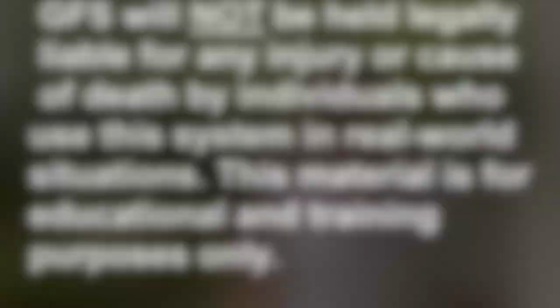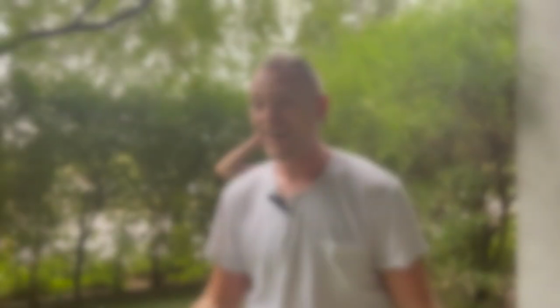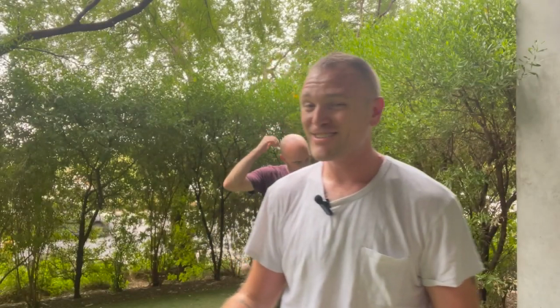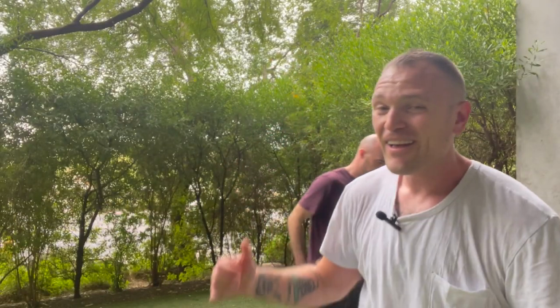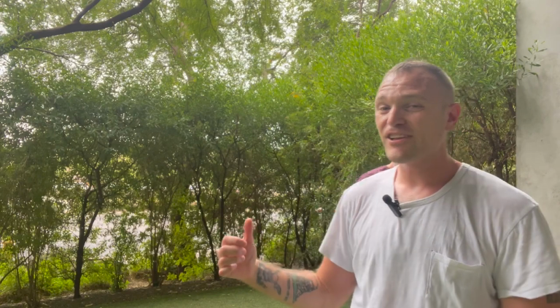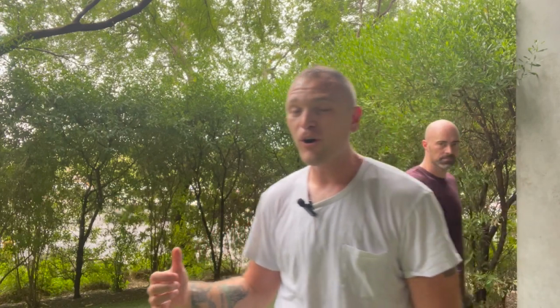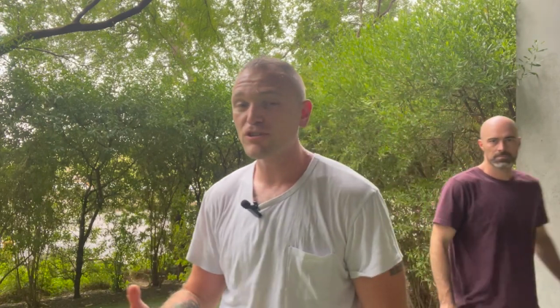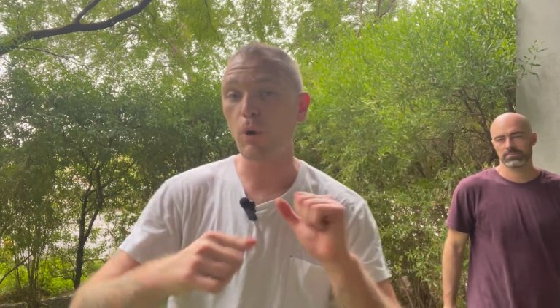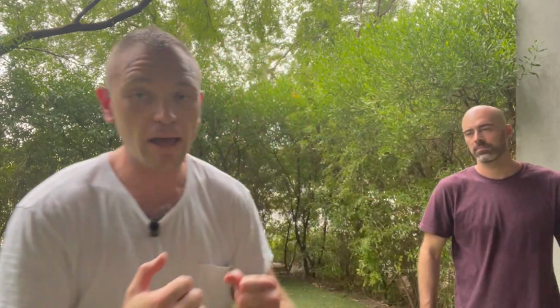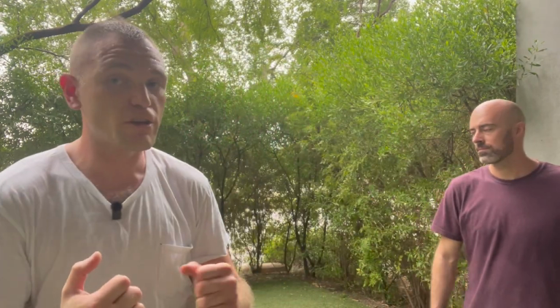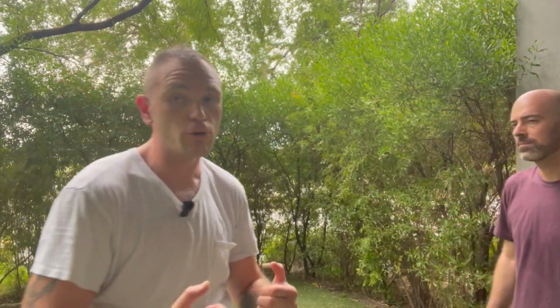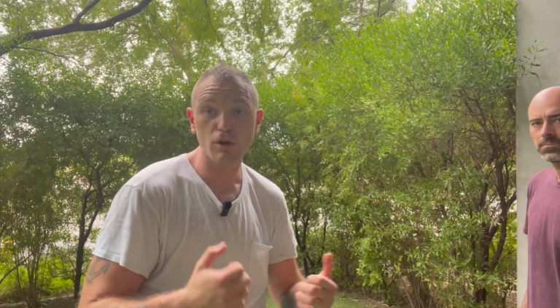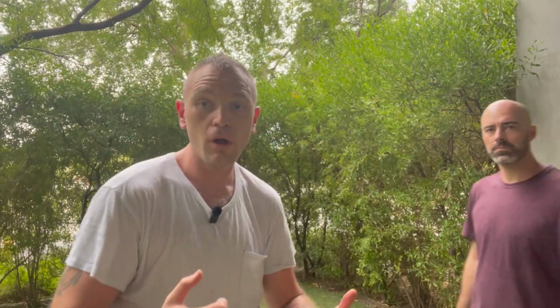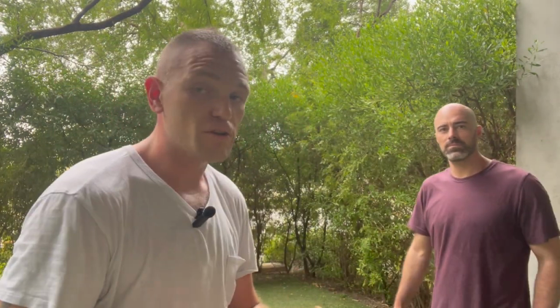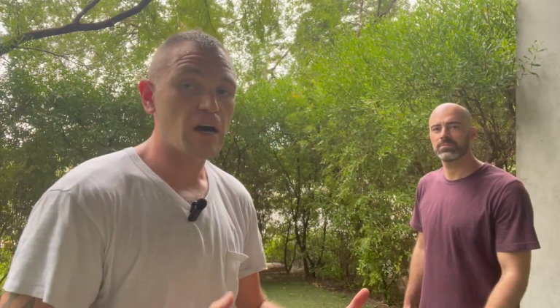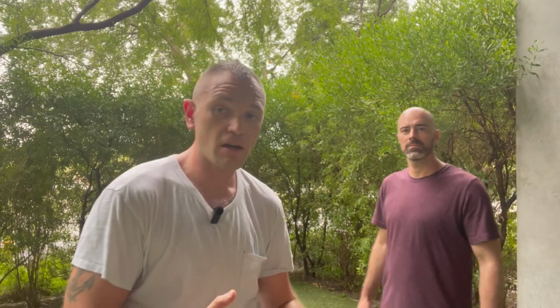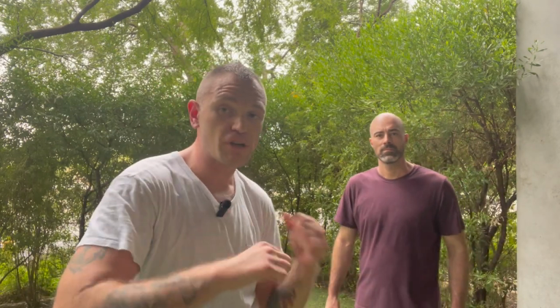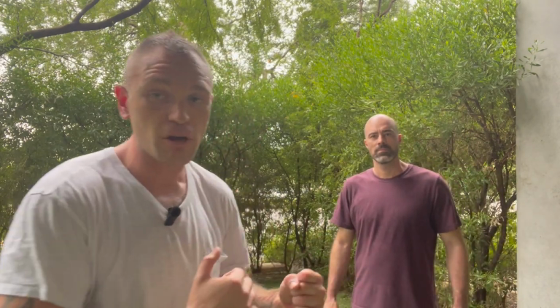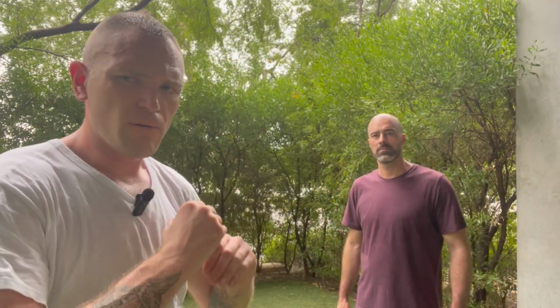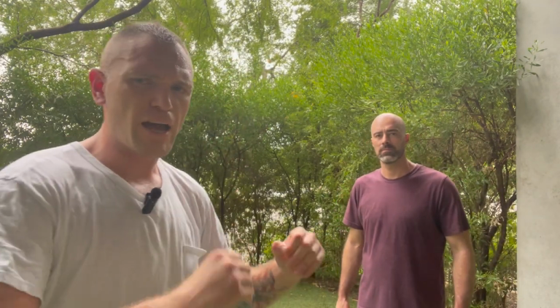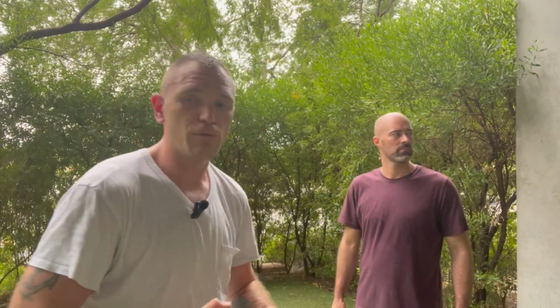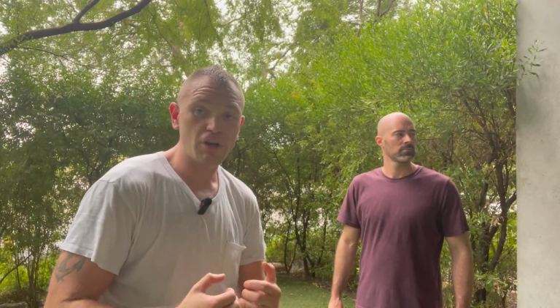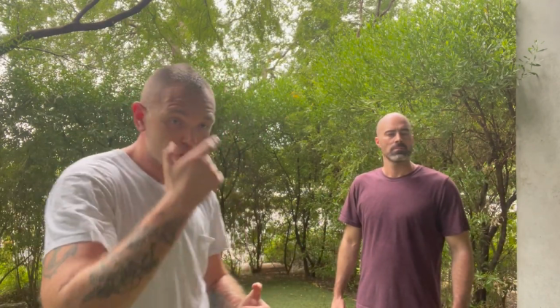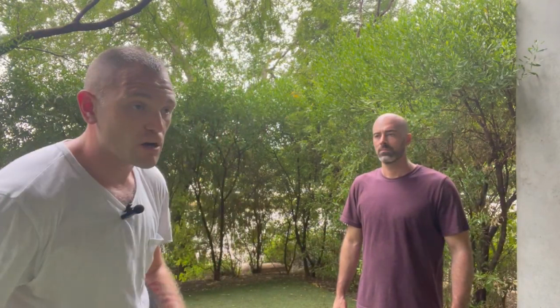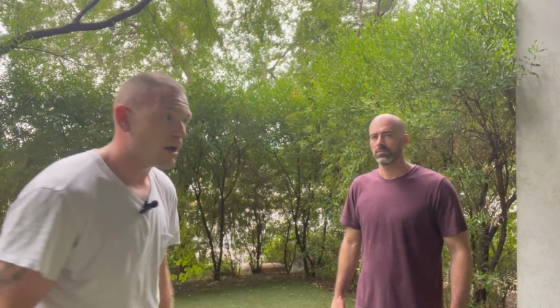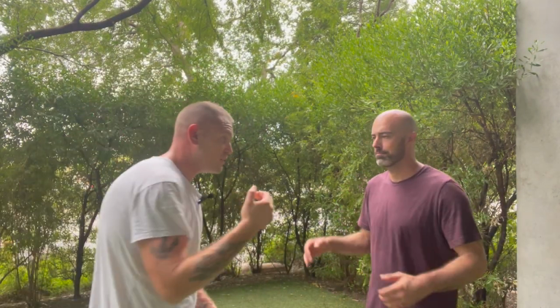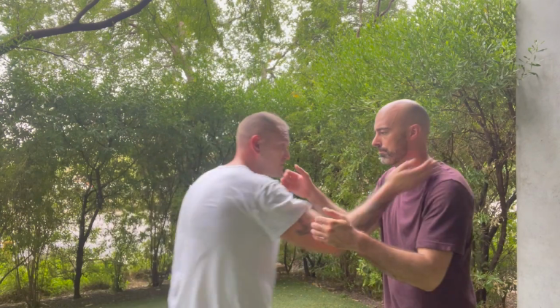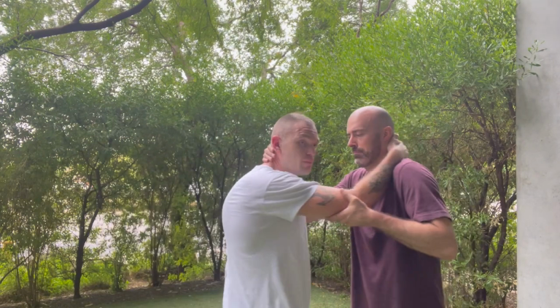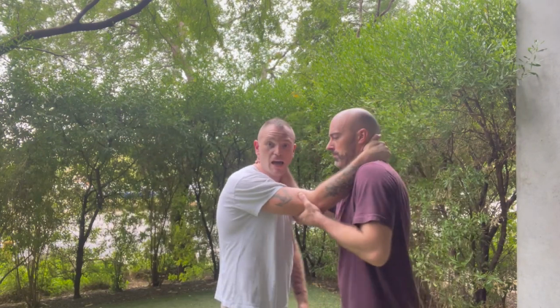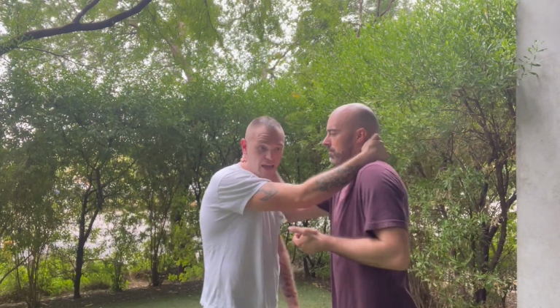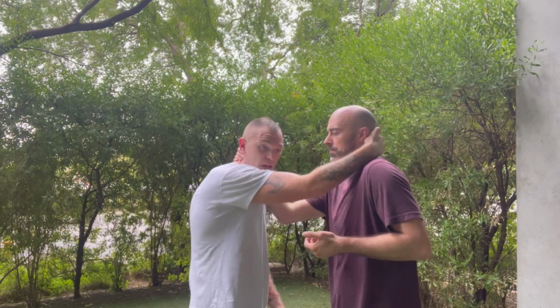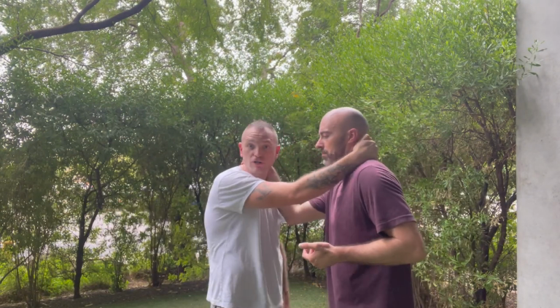Kyle and I are doing some clinch work and we wanted to show you this drill. This is a Muay Thai thing, comes from Muay Thai clinching, highly applicable for the street. What it's going to look like is we're going to tie up — I'm going to have an outside collar tie on him and he's going to have one on me.